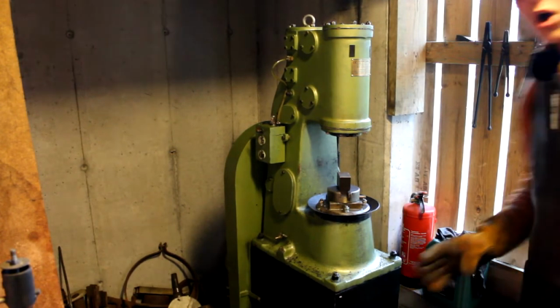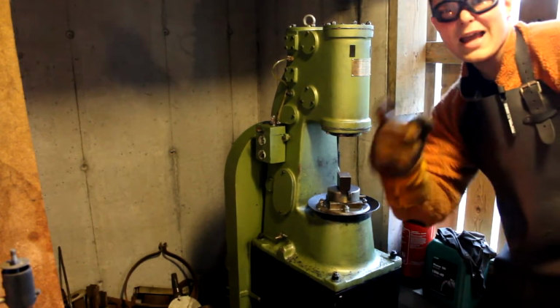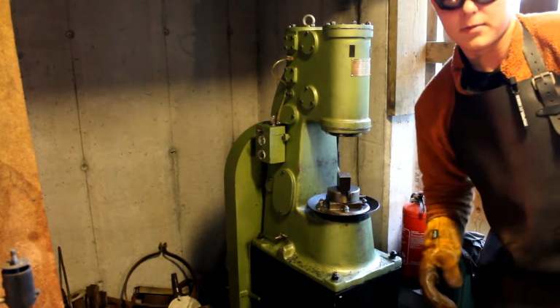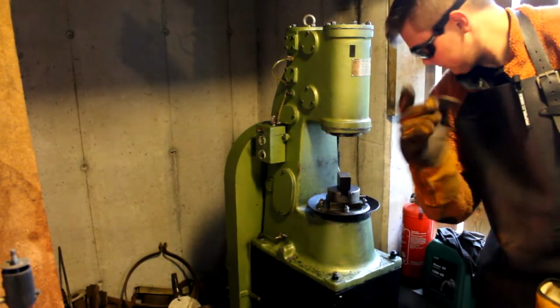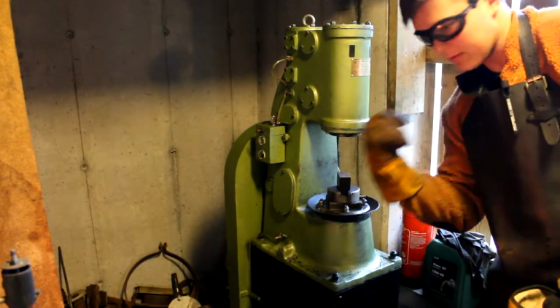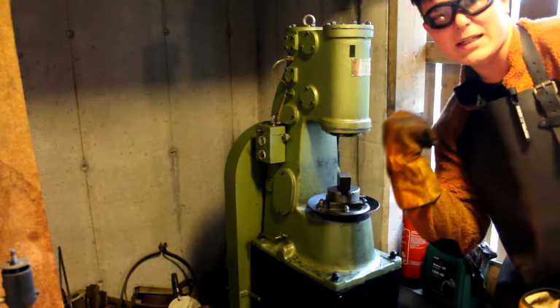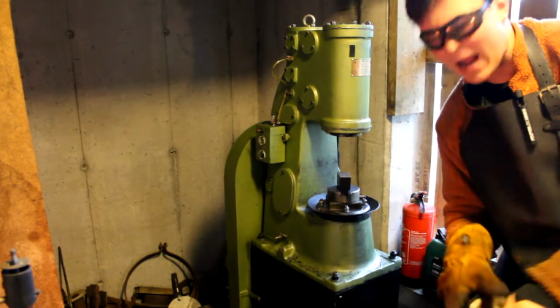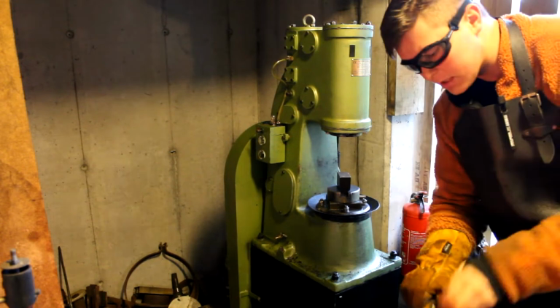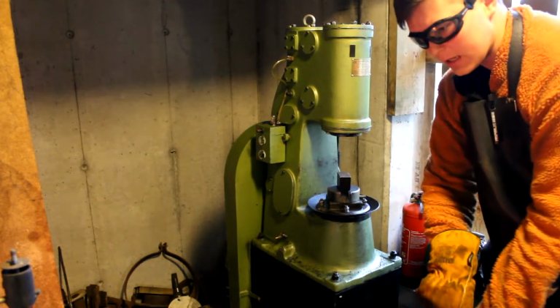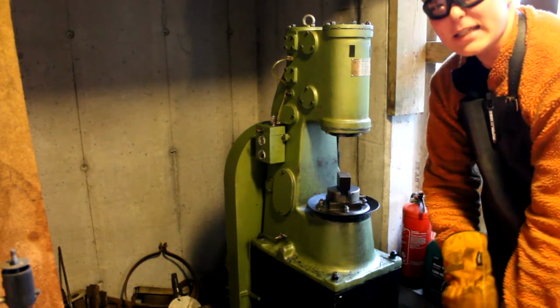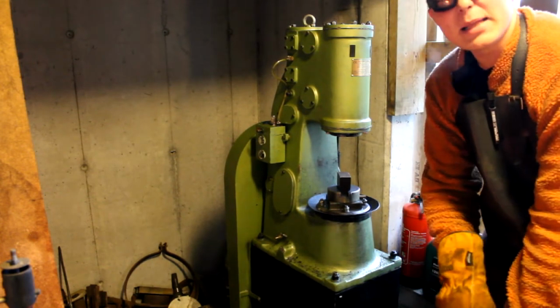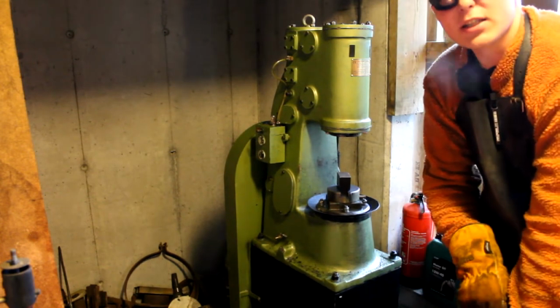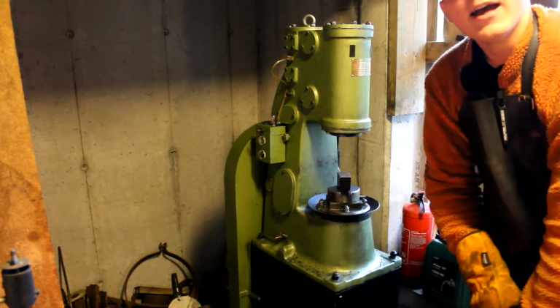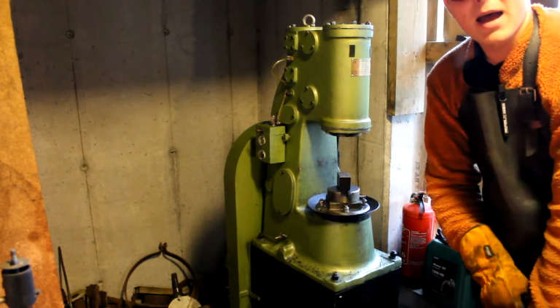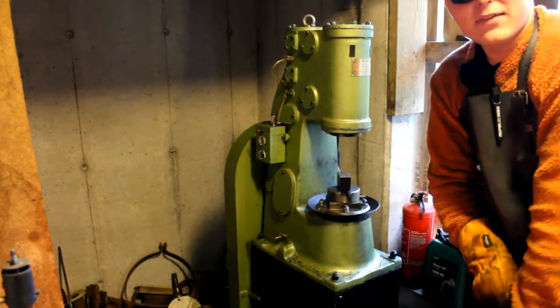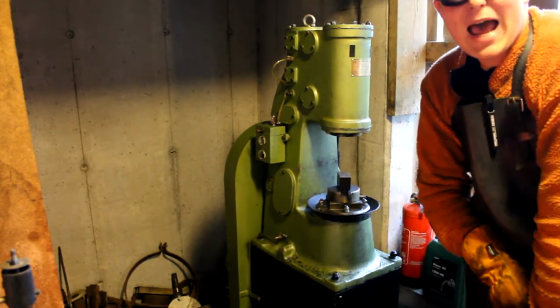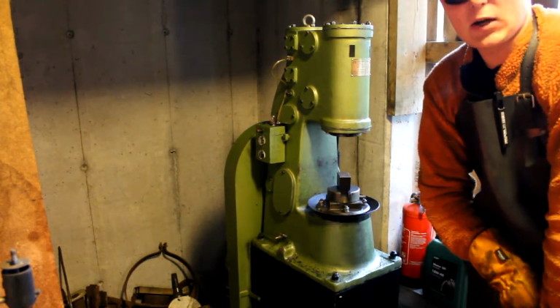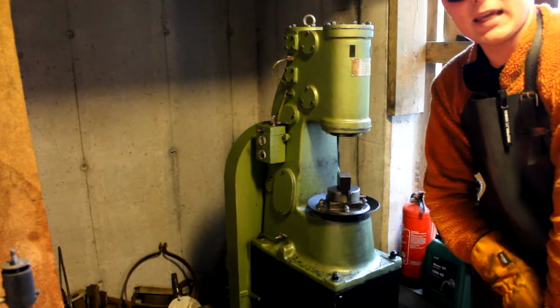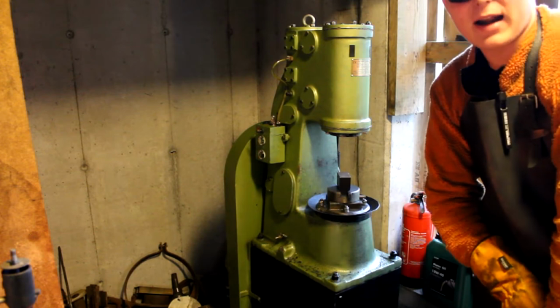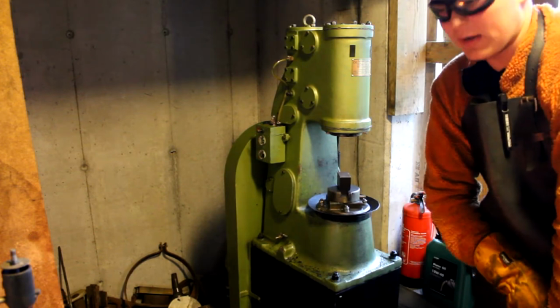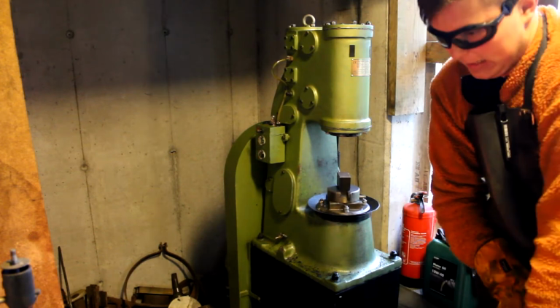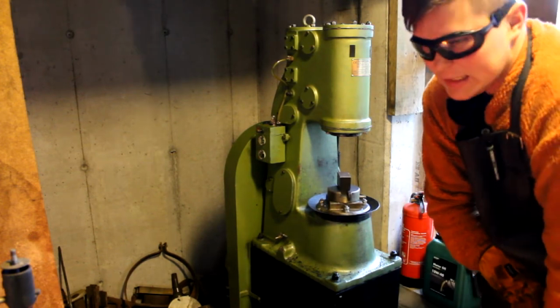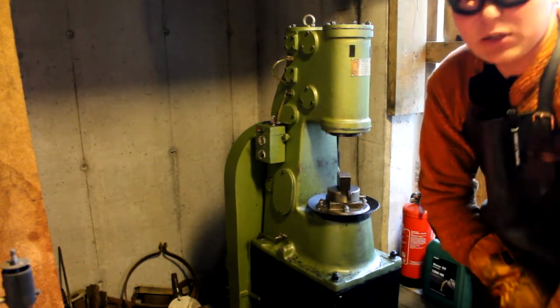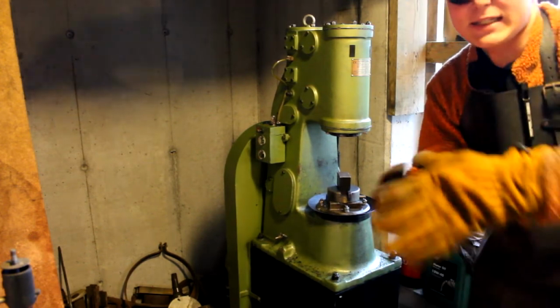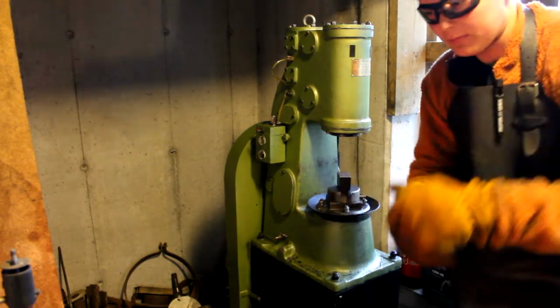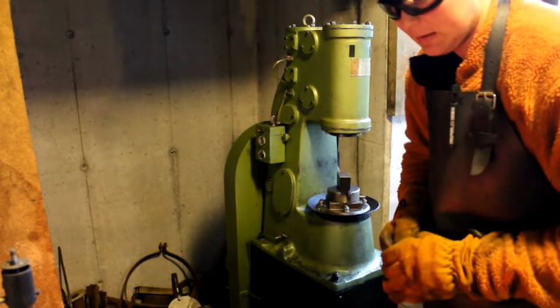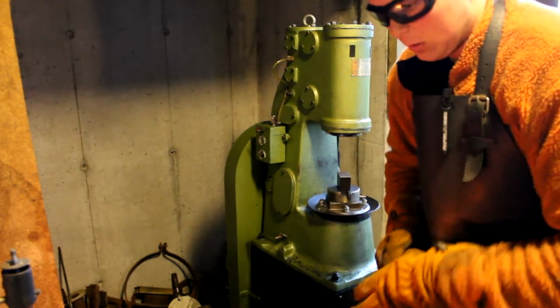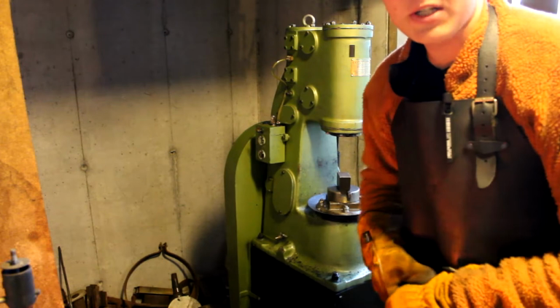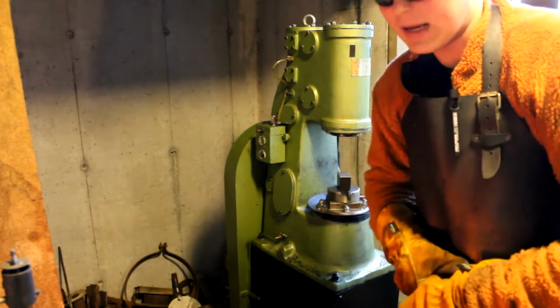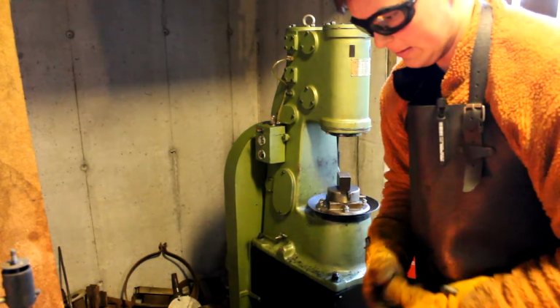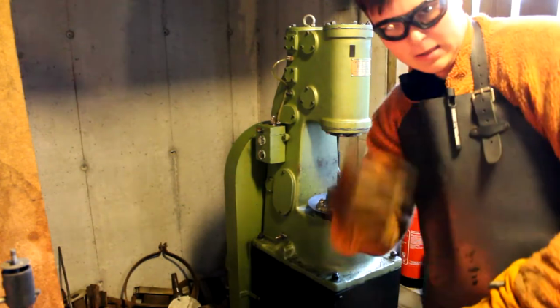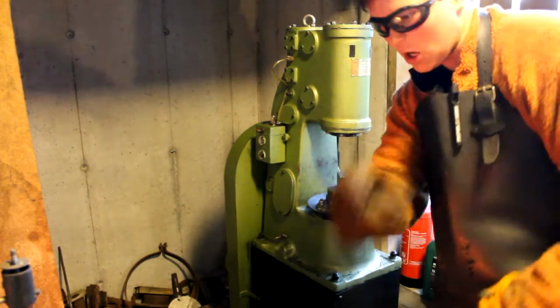All right, the hammer is ready for action, the steel is hot, and my battery is dying so we'll see how far I can get. Worst case you'll see a cut and I'll have switched the battery. Let's go!